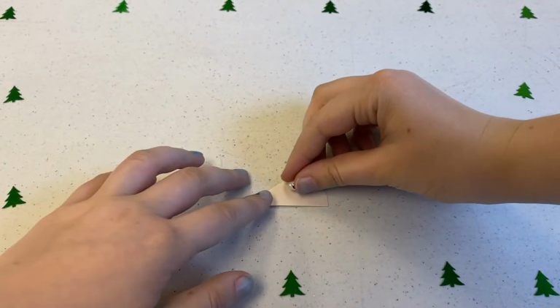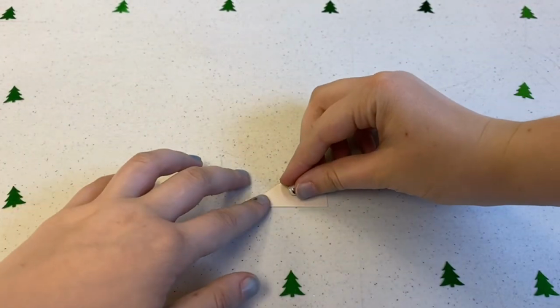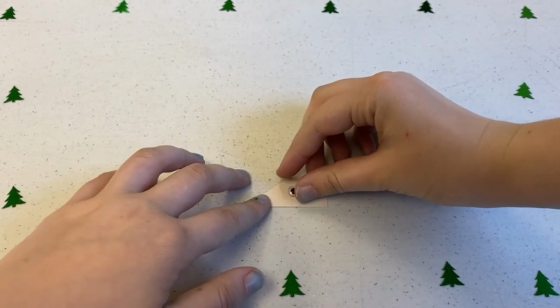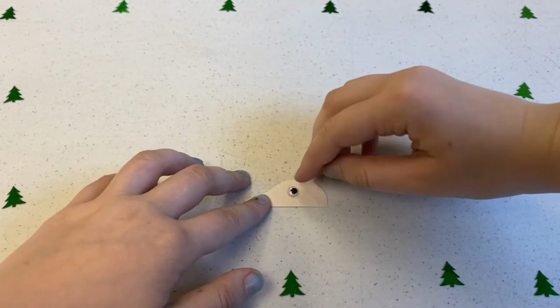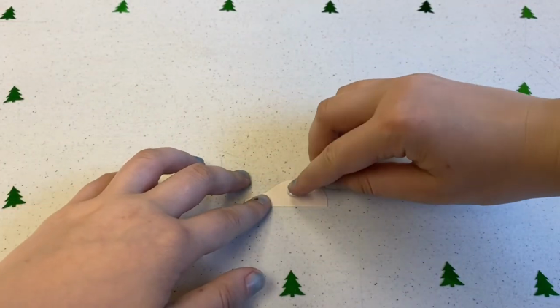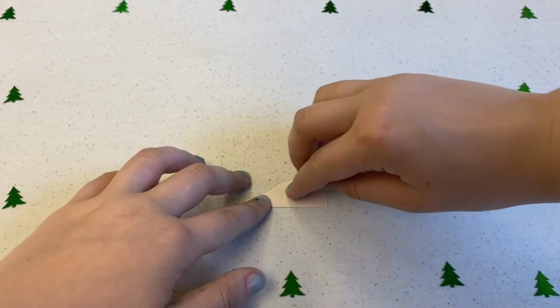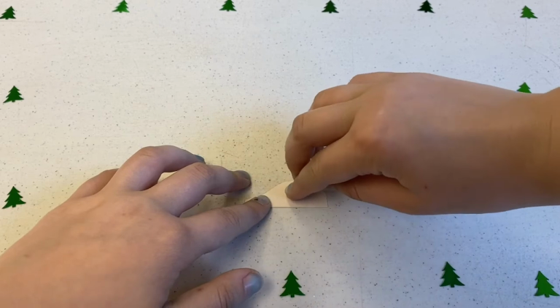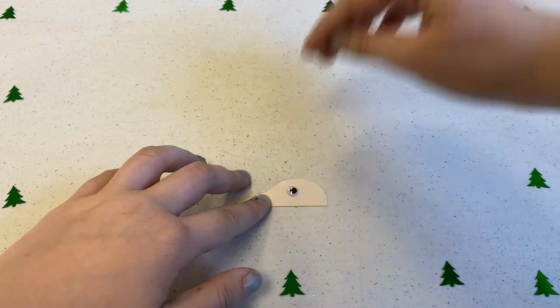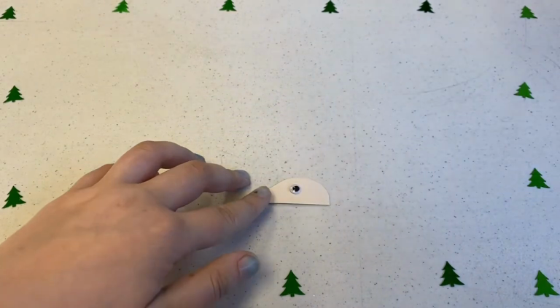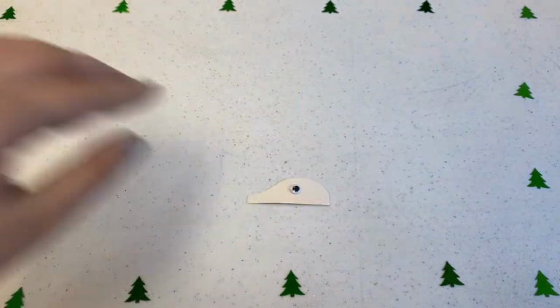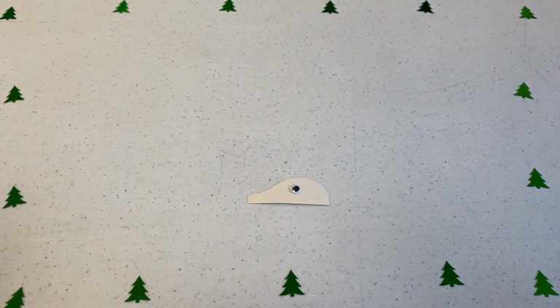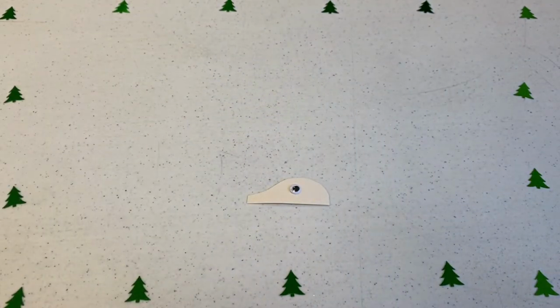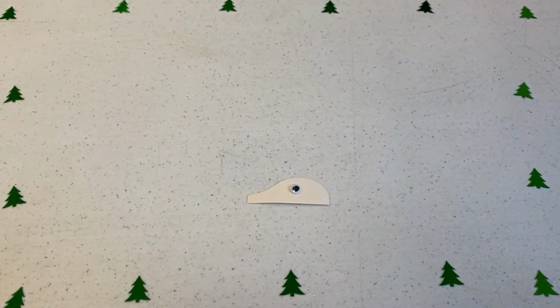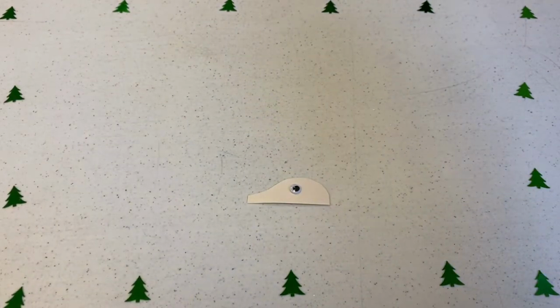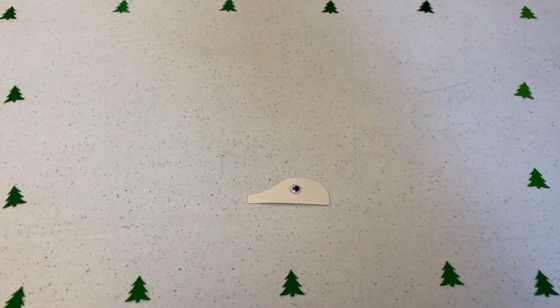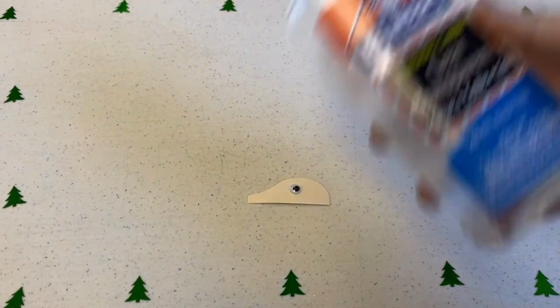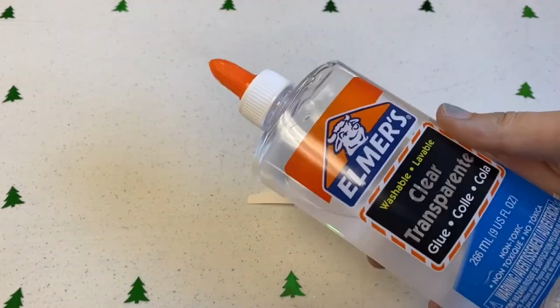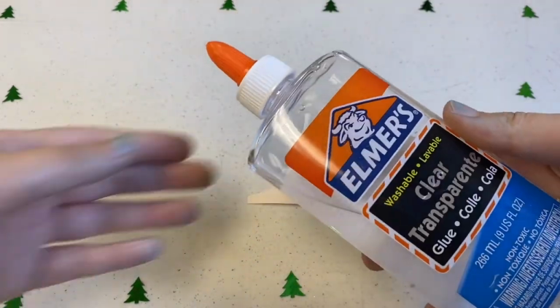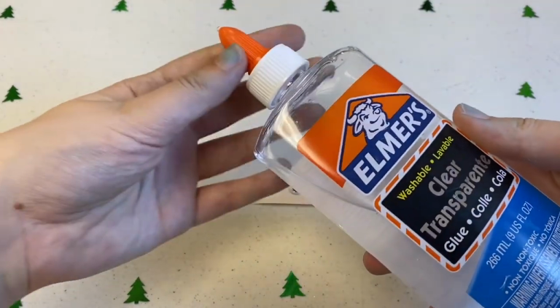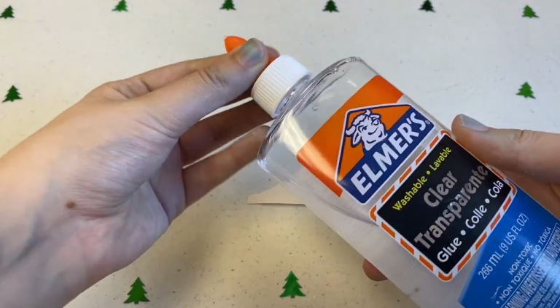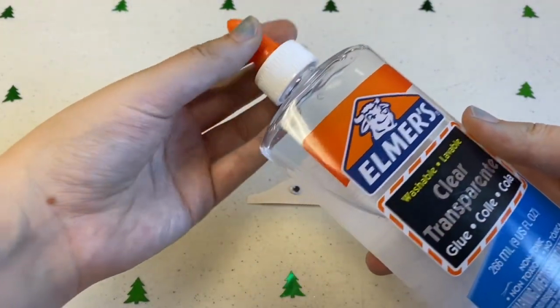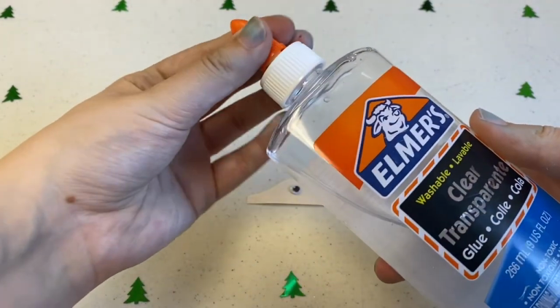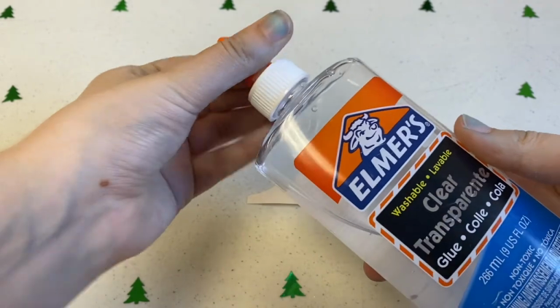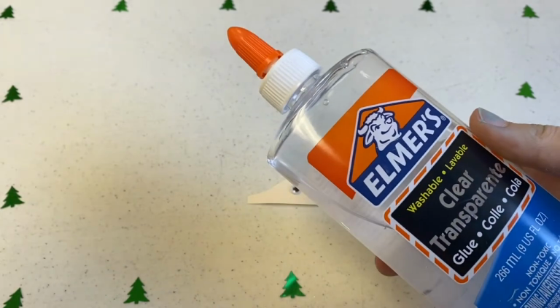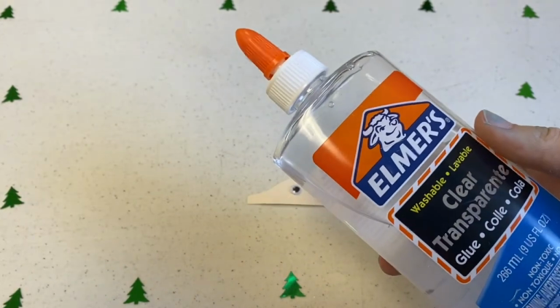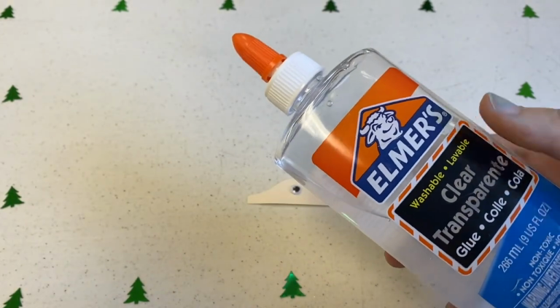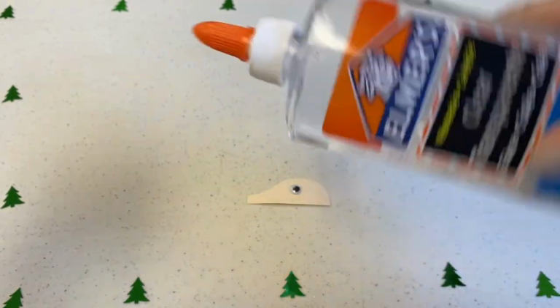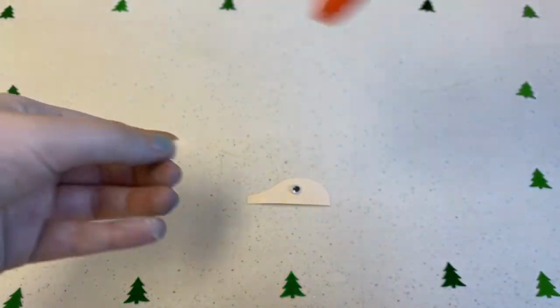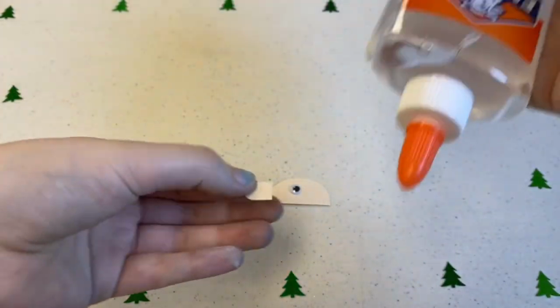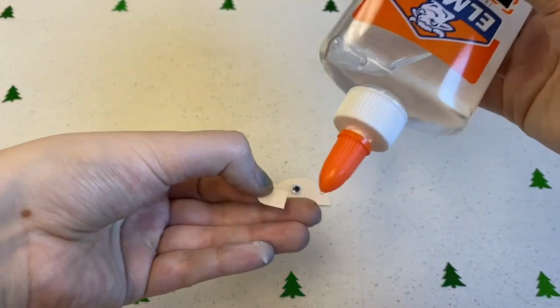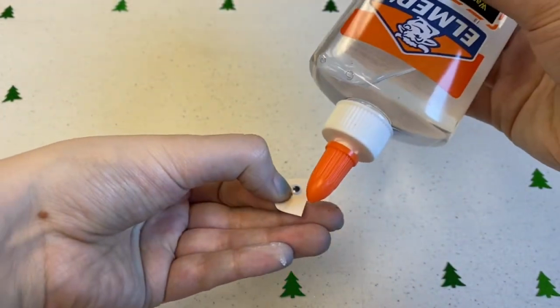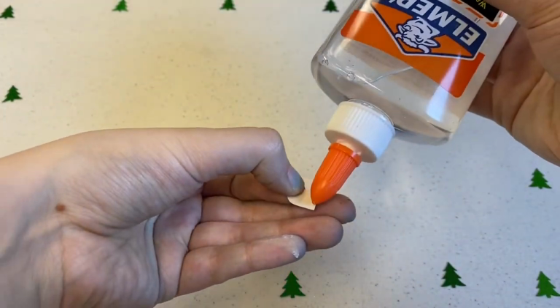Give your animals googly eyes so they can see. Then we'll be gluing on our ears and antlers just like so.